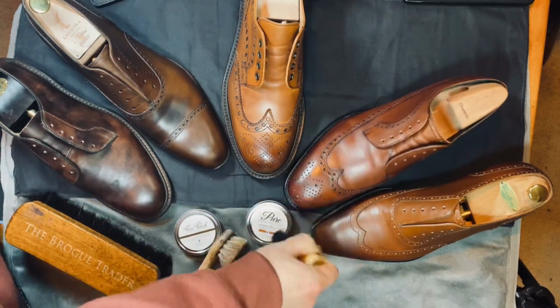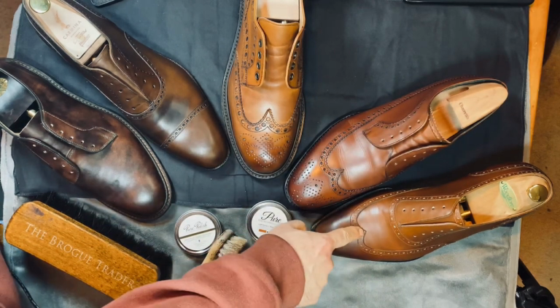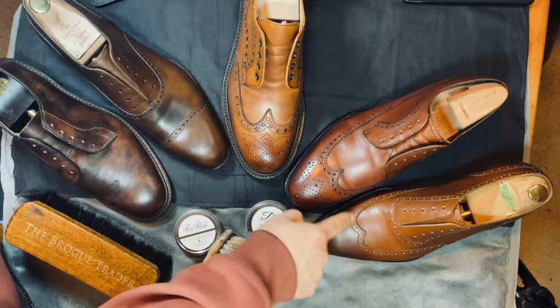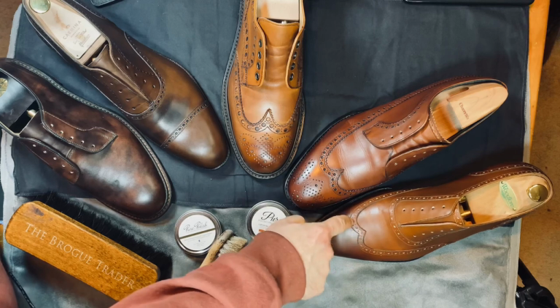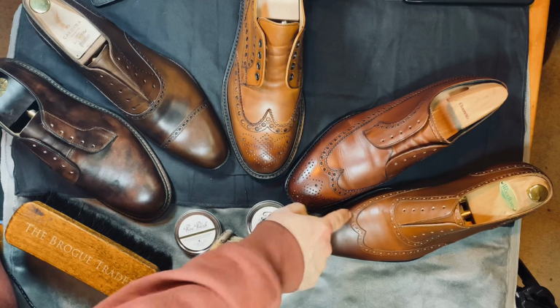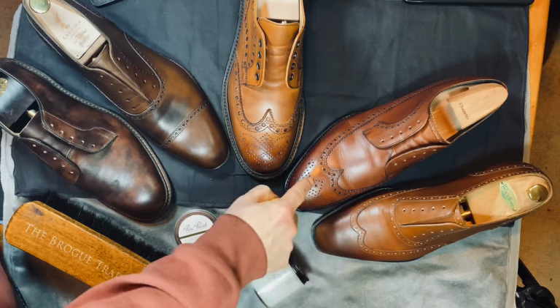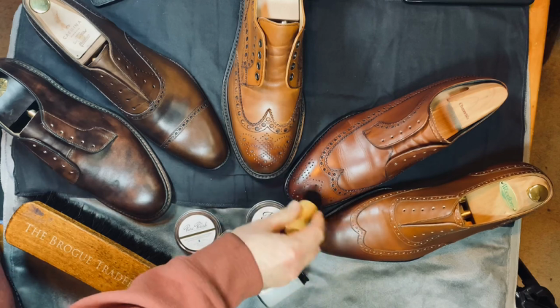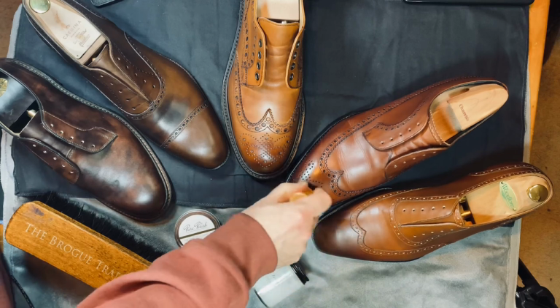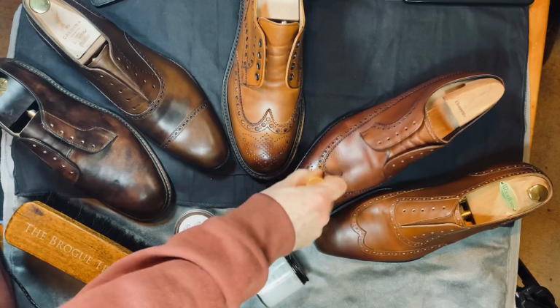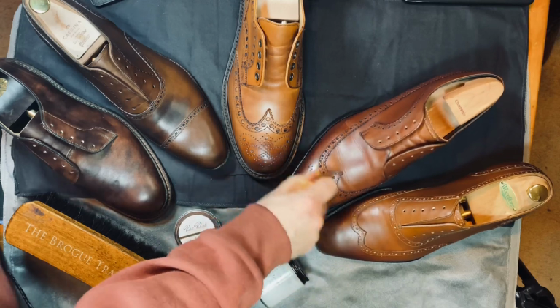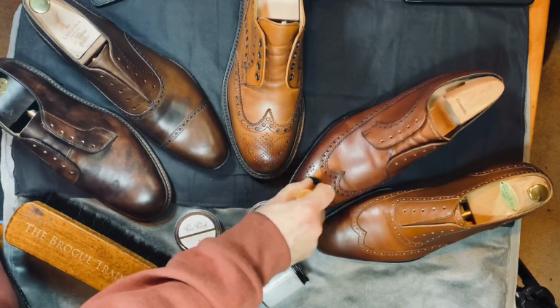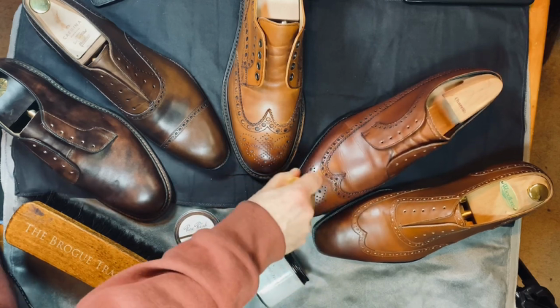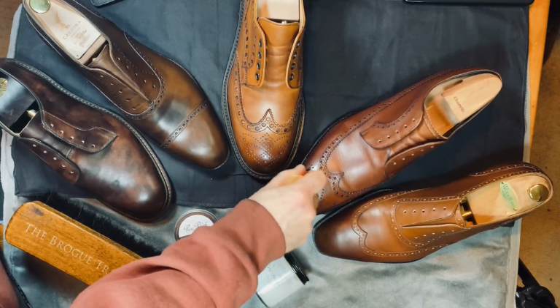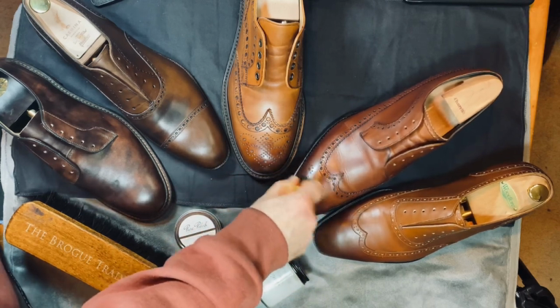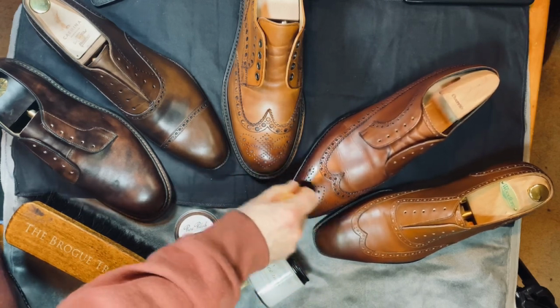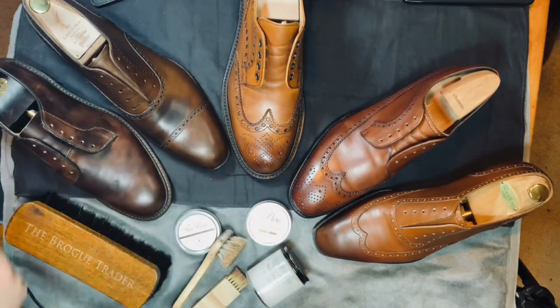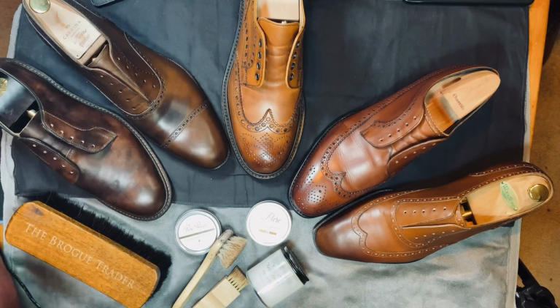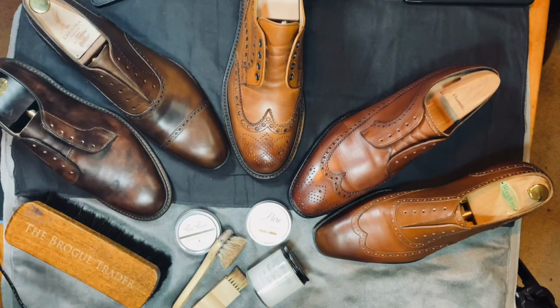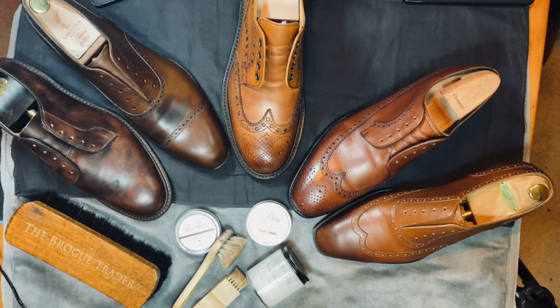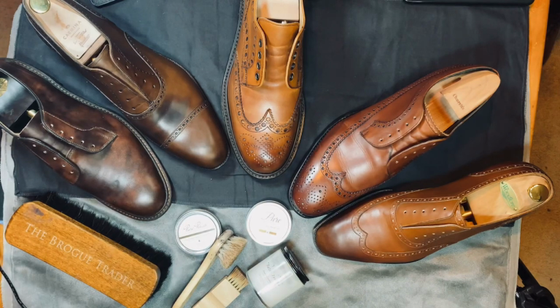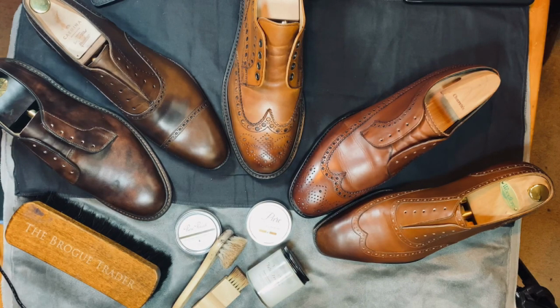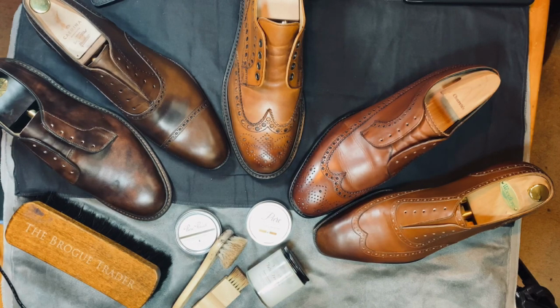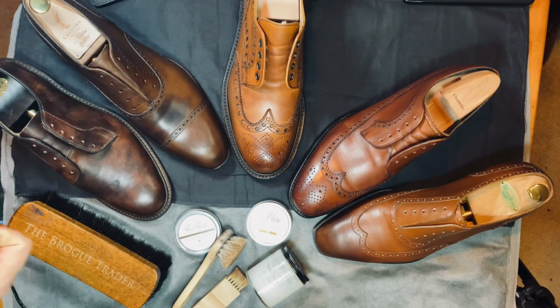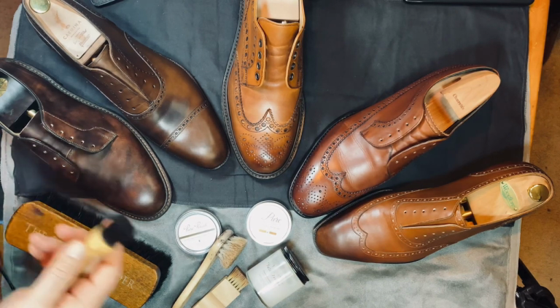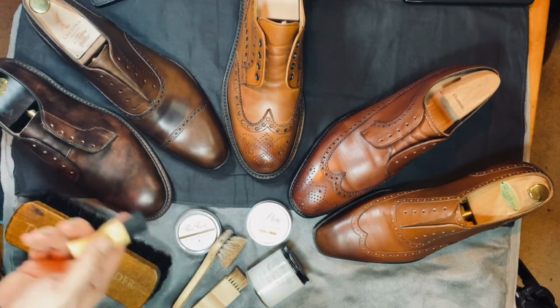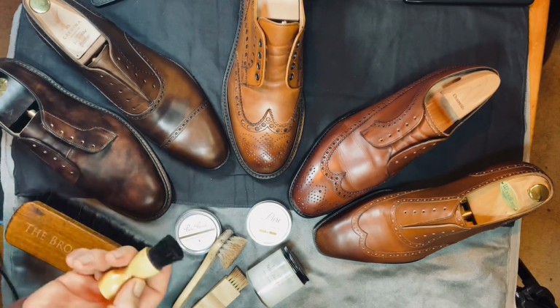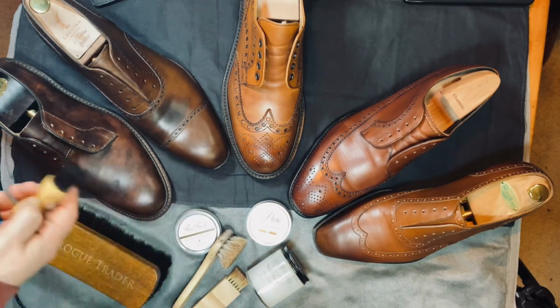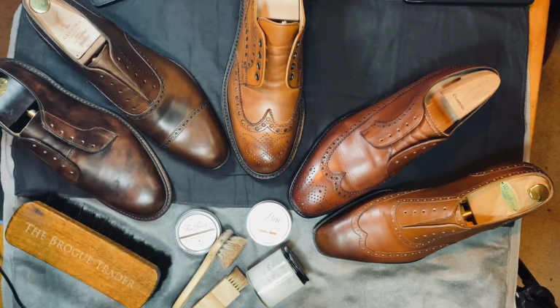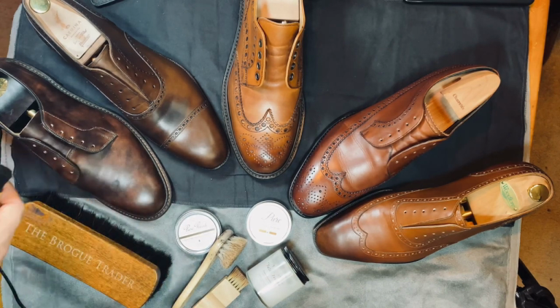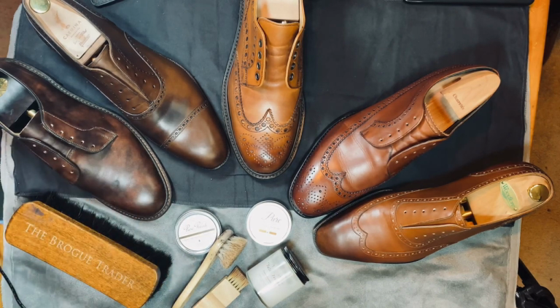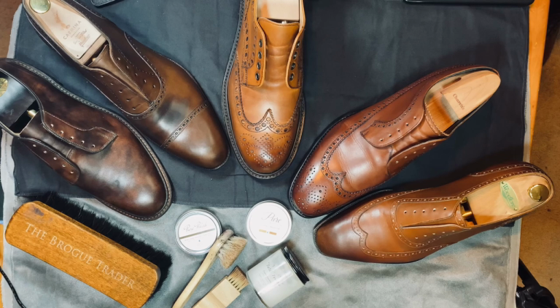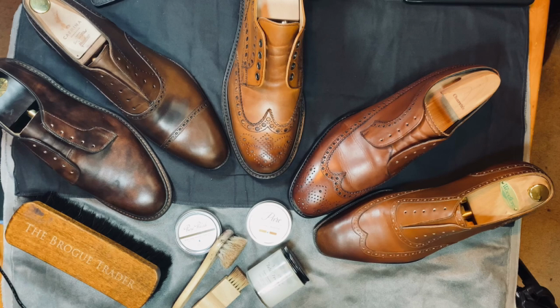It's not a problem on larger brogues as much as it is on the small ones, especially in medallions. And again, it's not something that I do all the time — I only do it maybe once a year or so, so not a big deal.